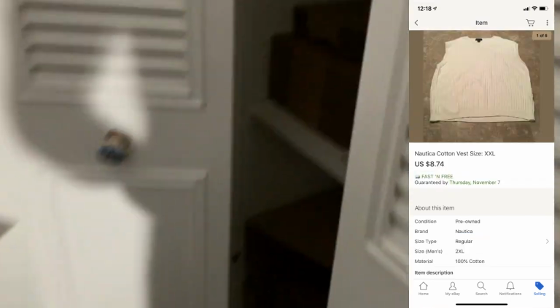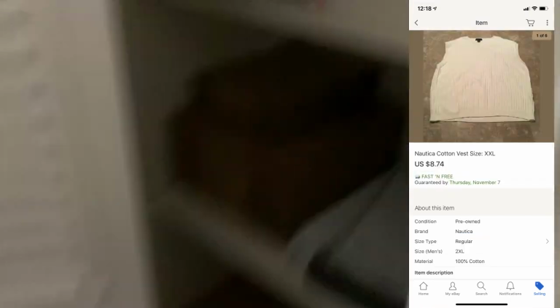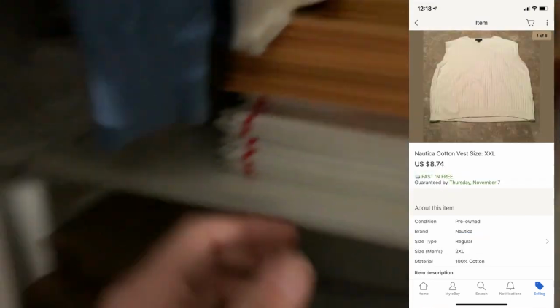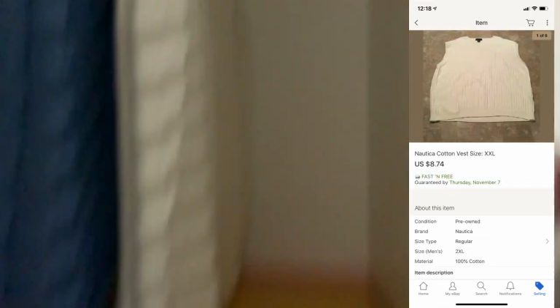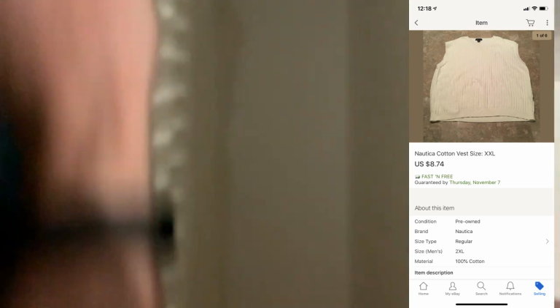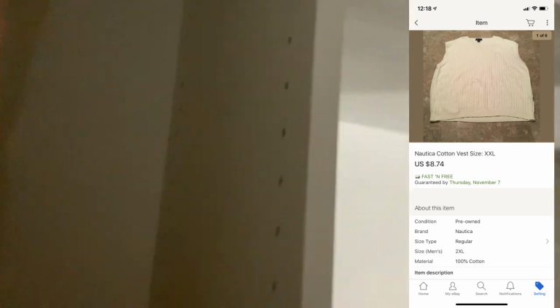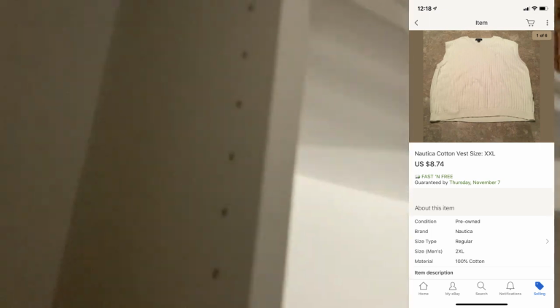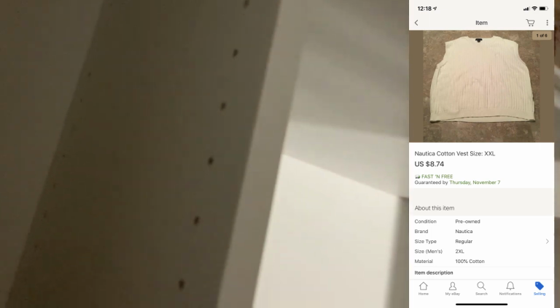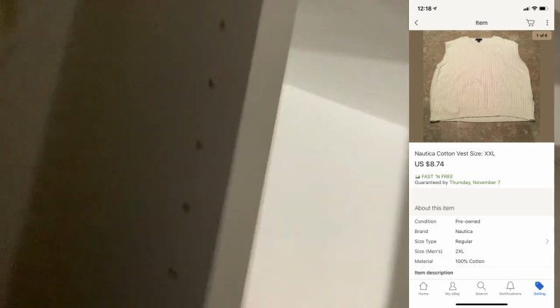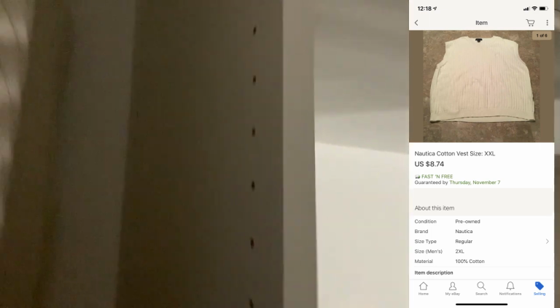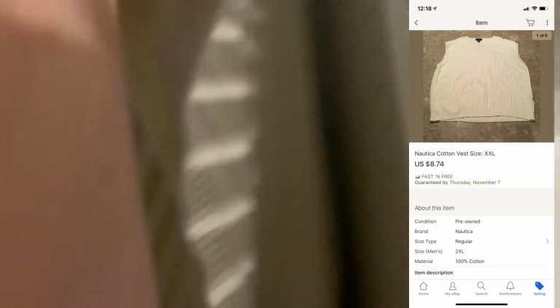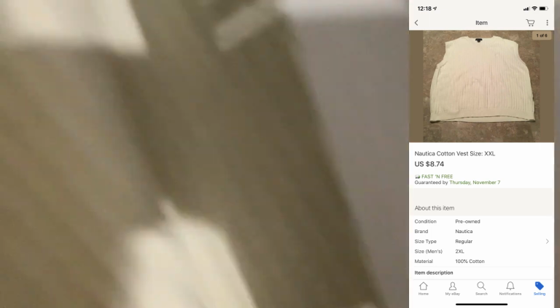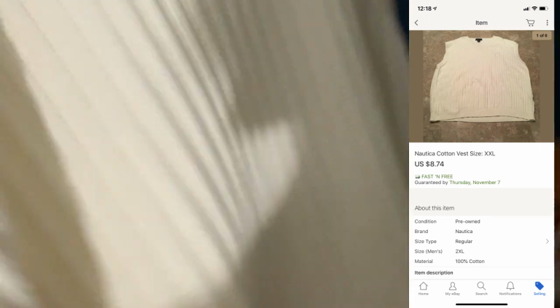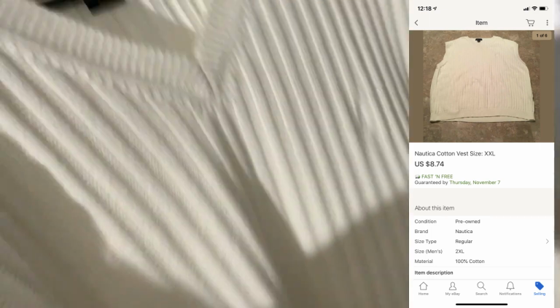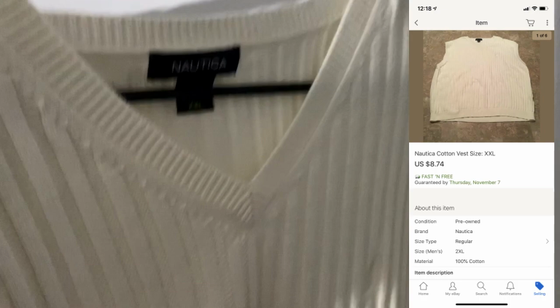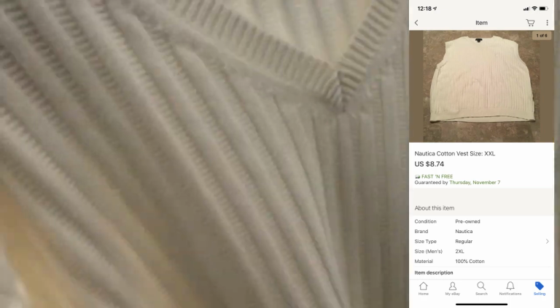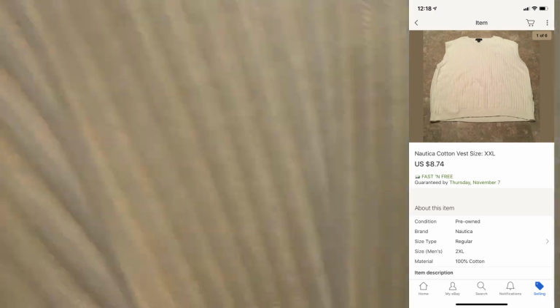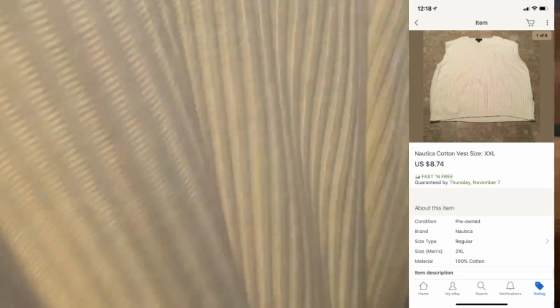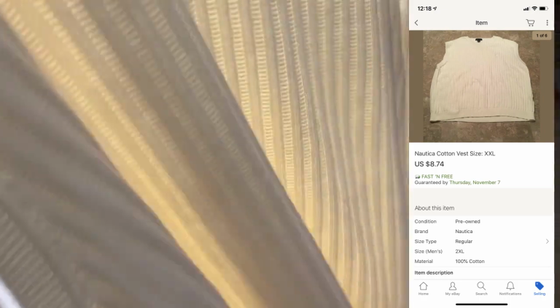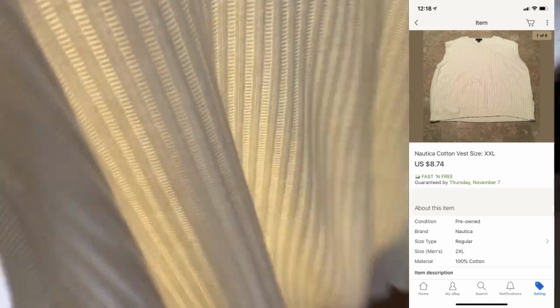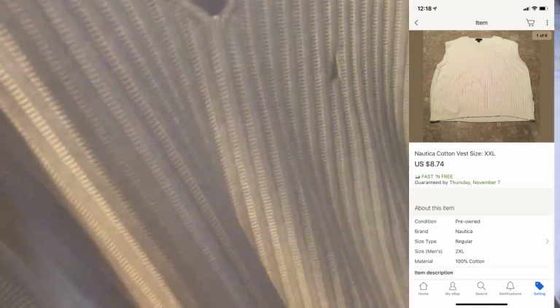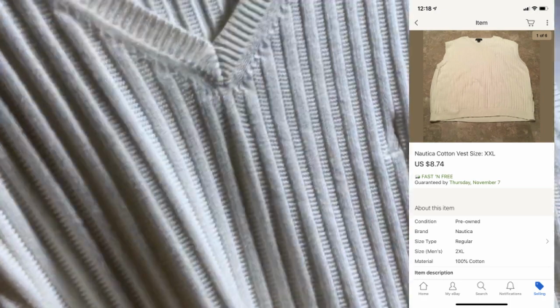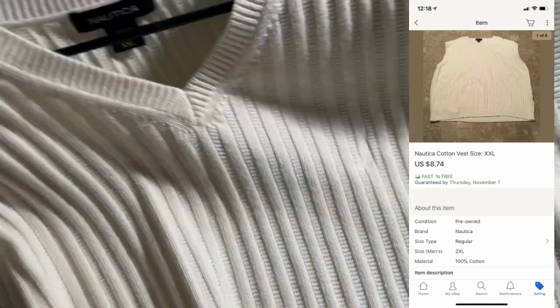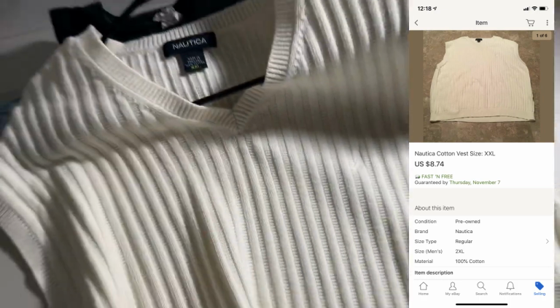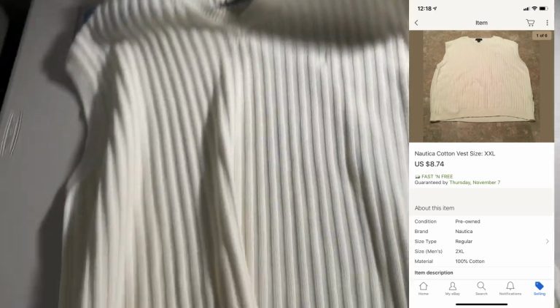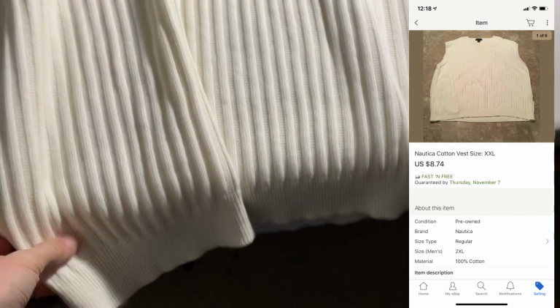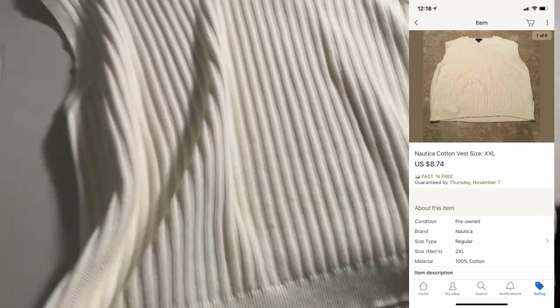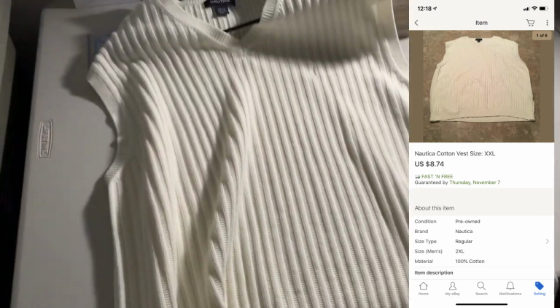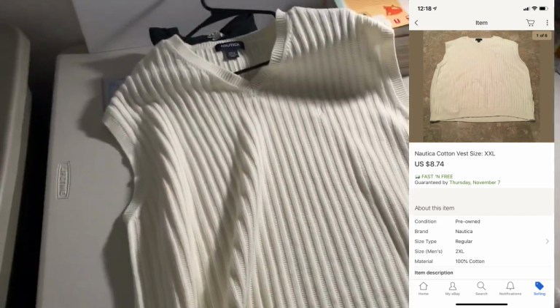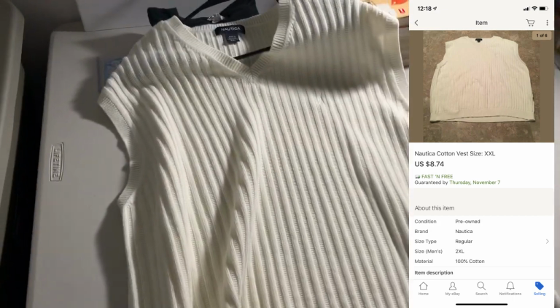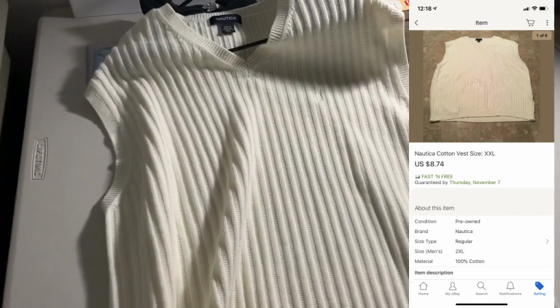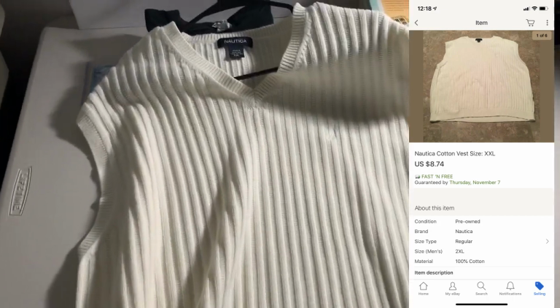The last thing going out was a bad buy — this Nautica XXL Cotton Vest. I only paid $0.69 for this, but it only sold for $8.74. I'm really hoping this thing doesn't weigh more than a pound.